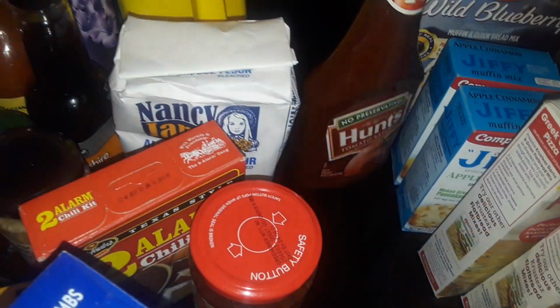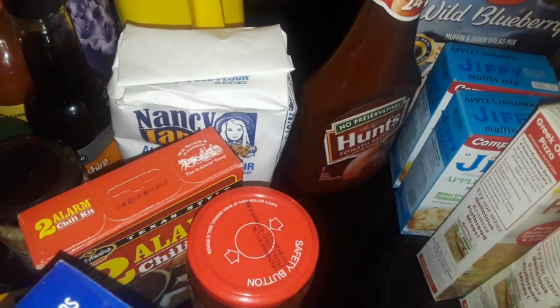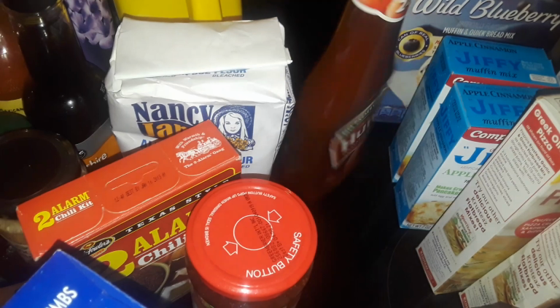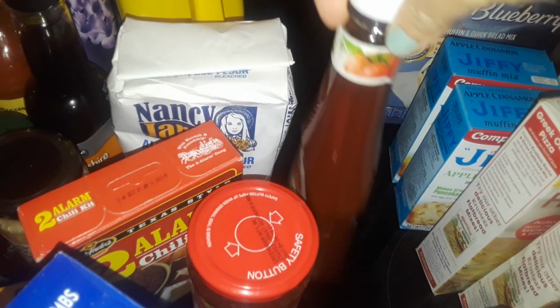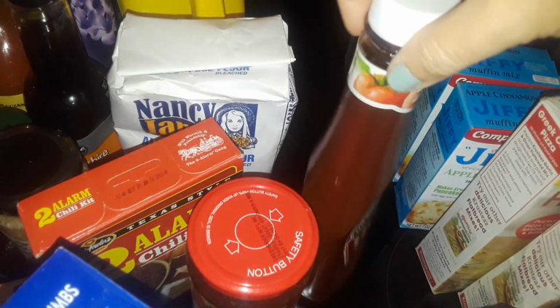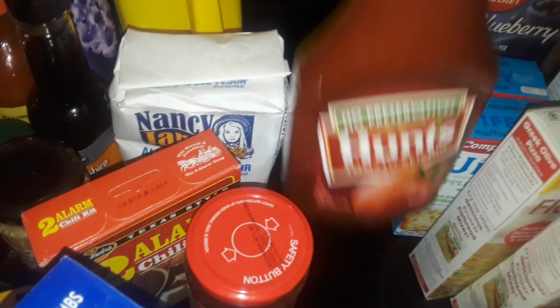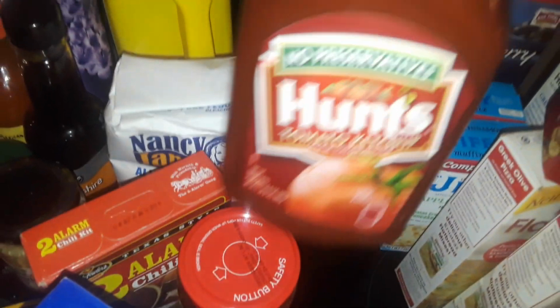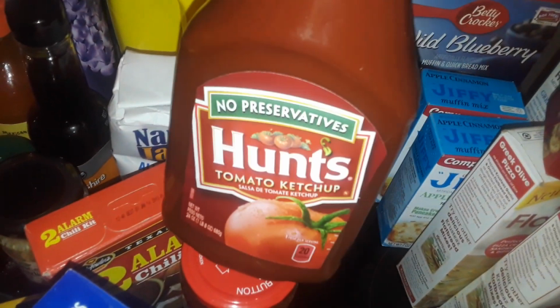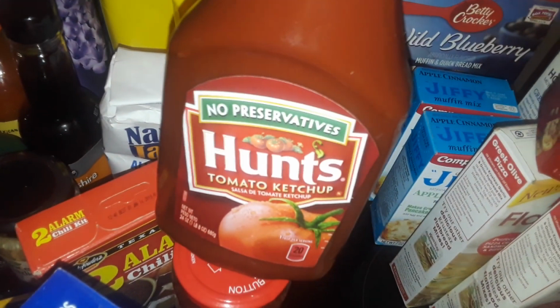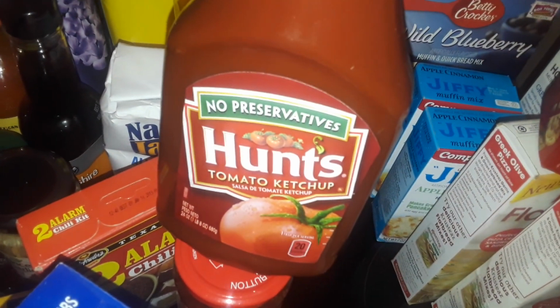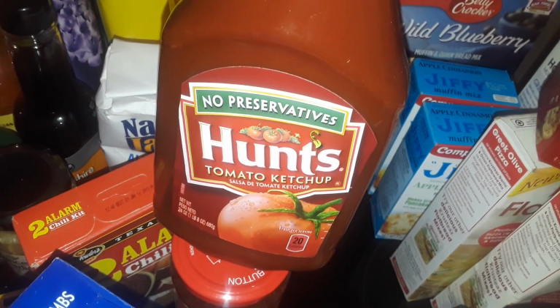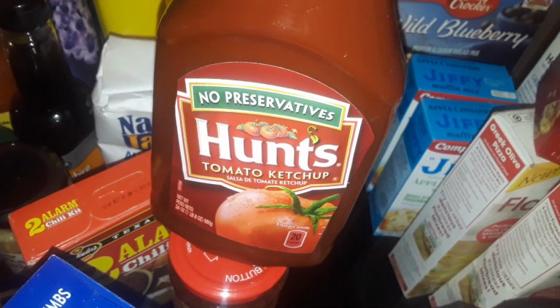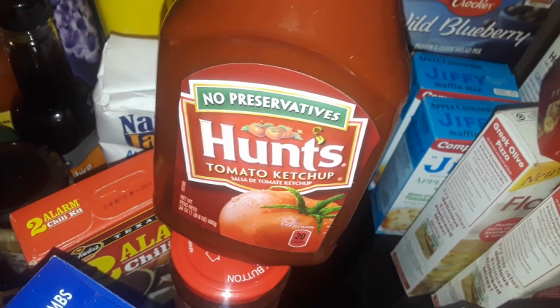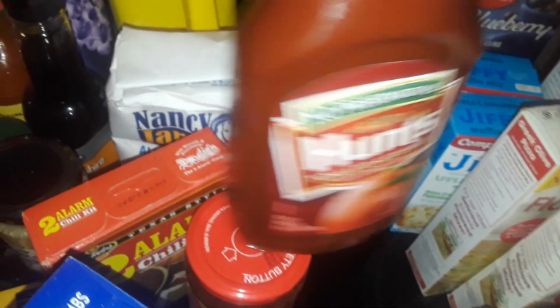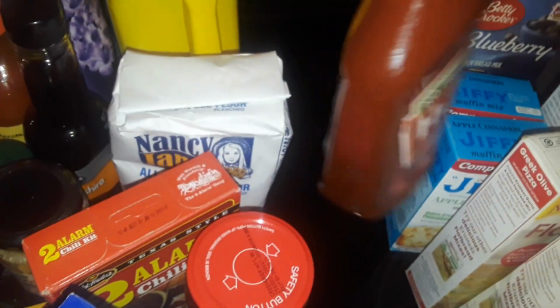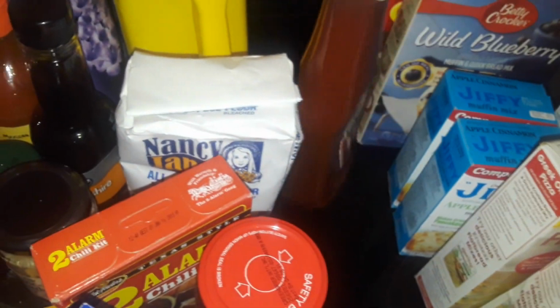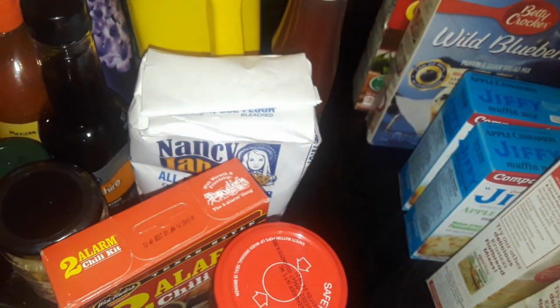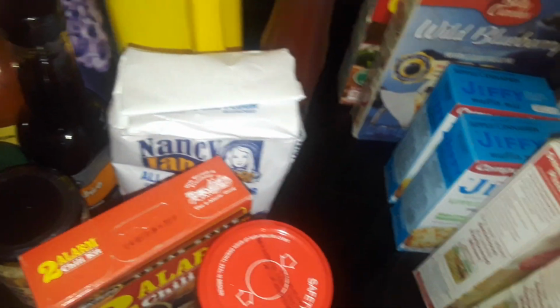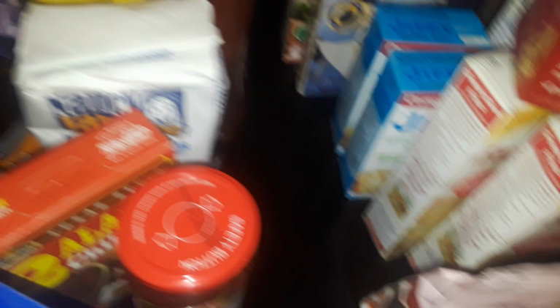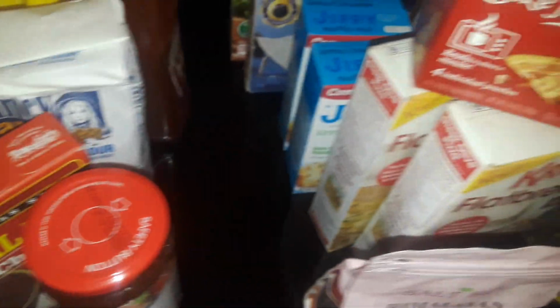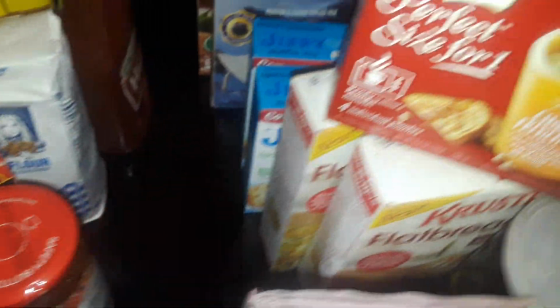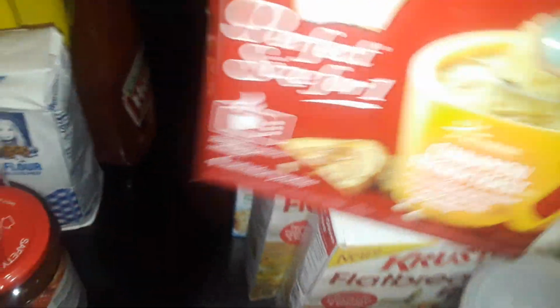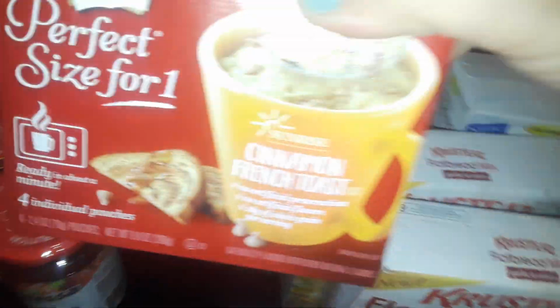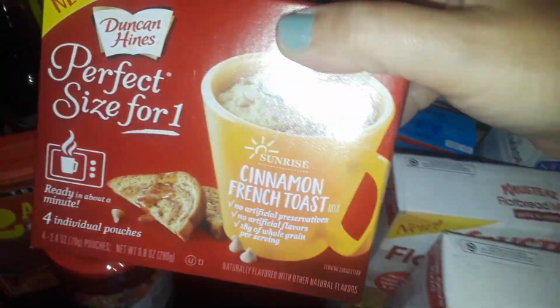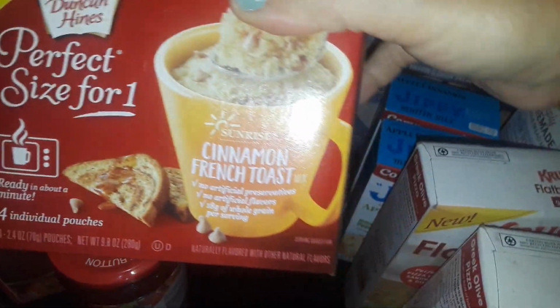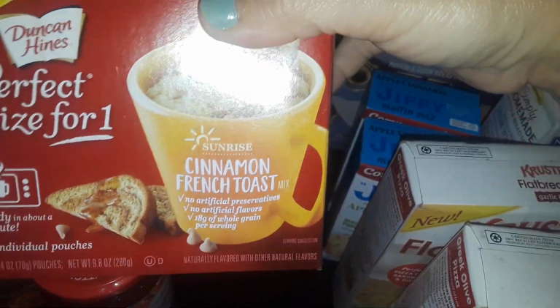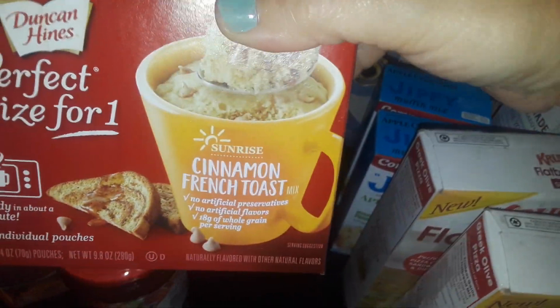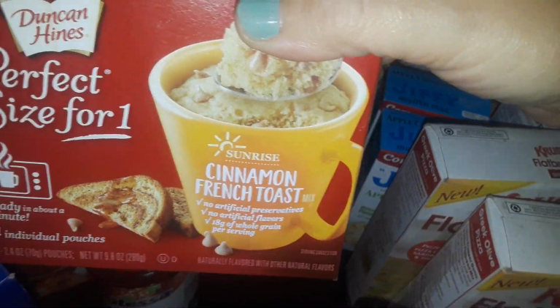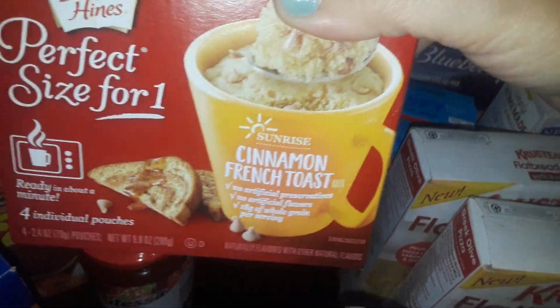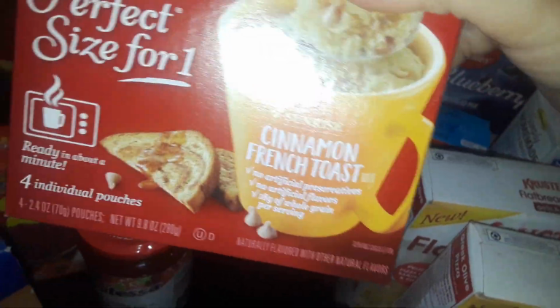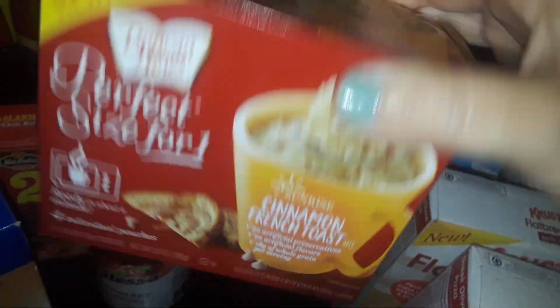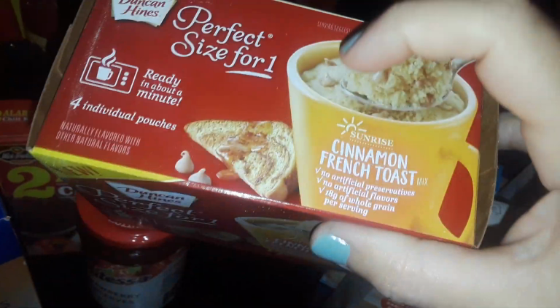Another strawberry preserves — you know, strawberry jelly of course. I picked up one more Hunt's ketchup.